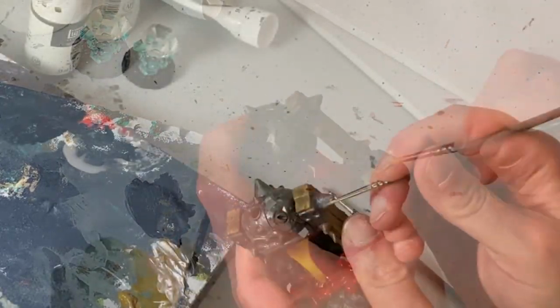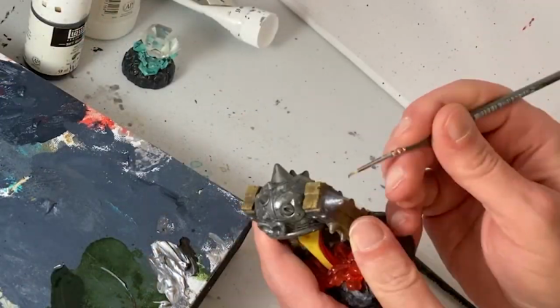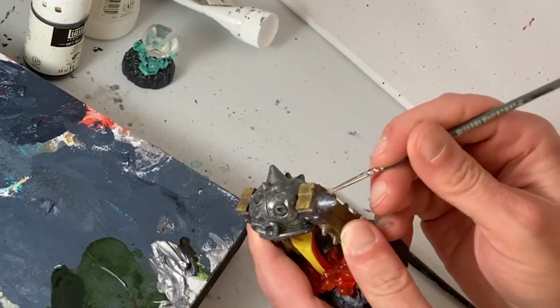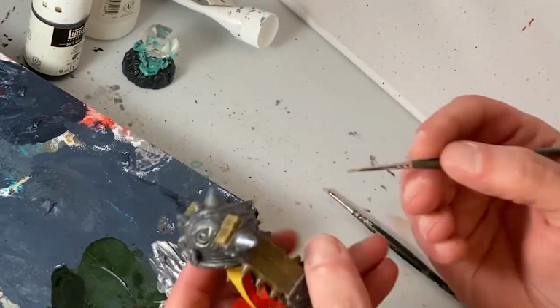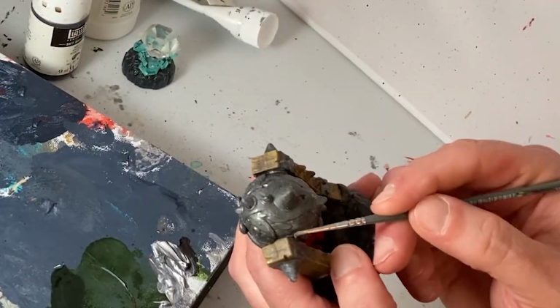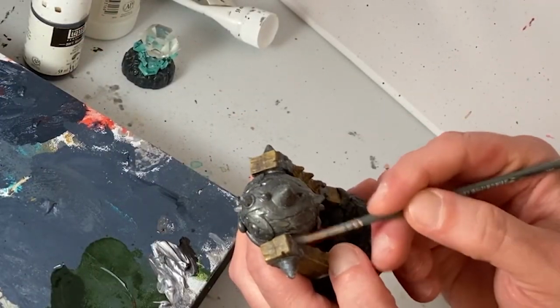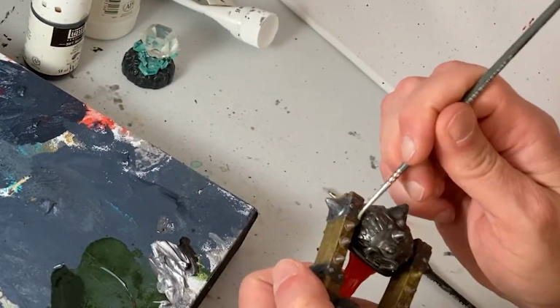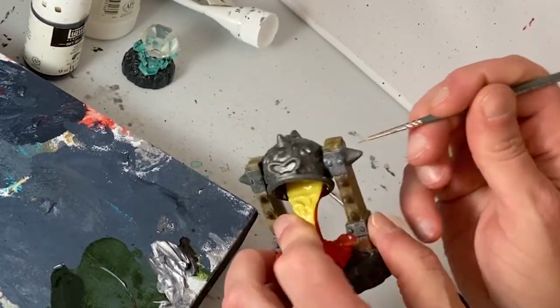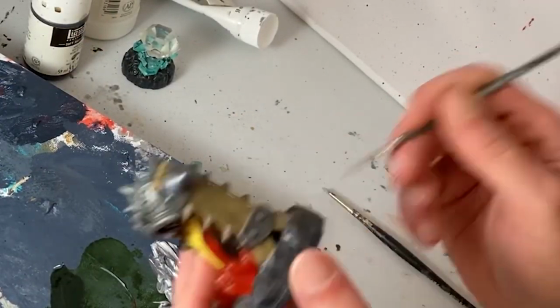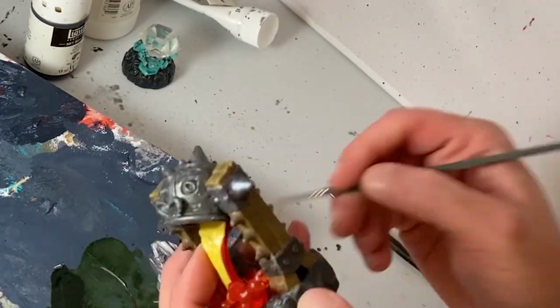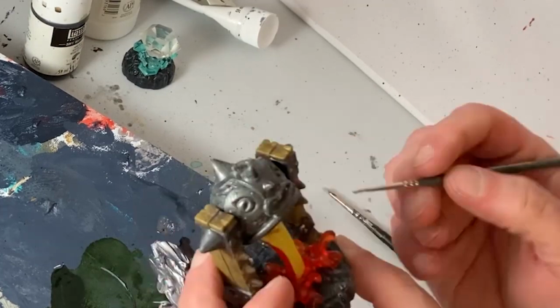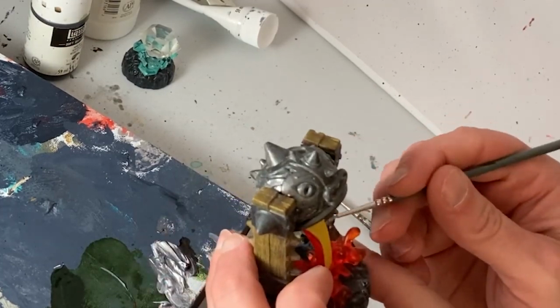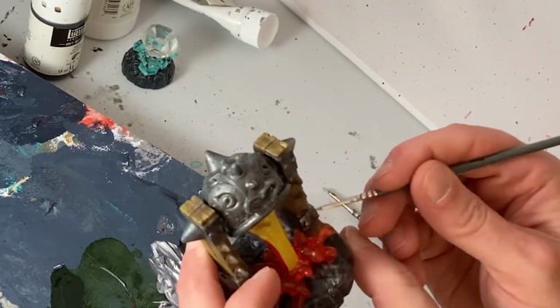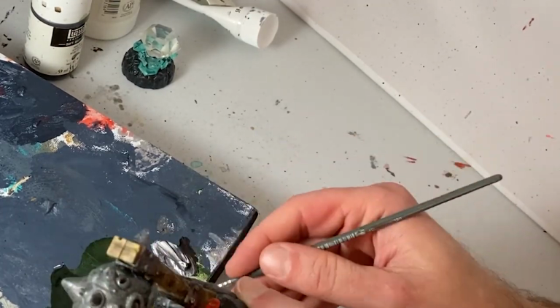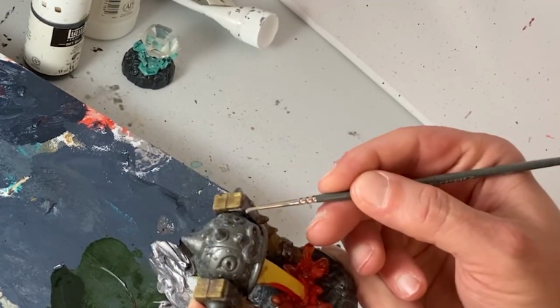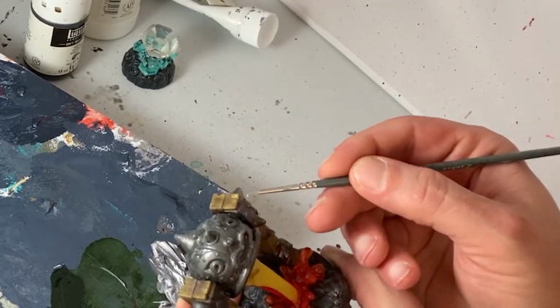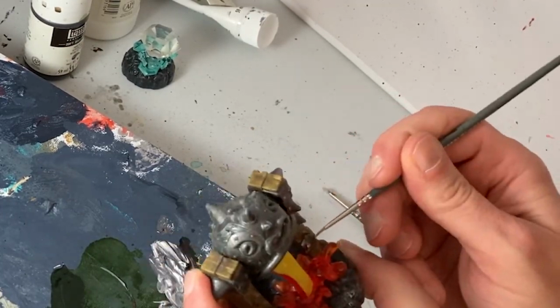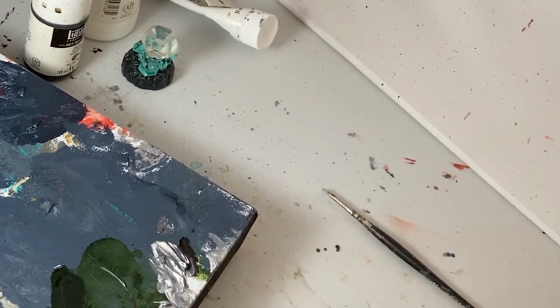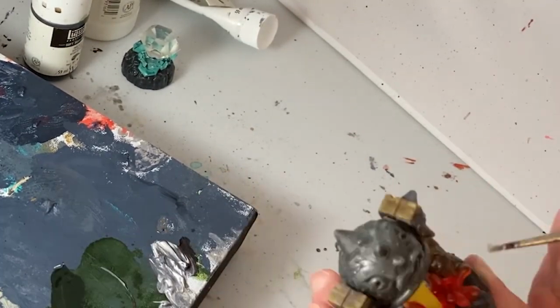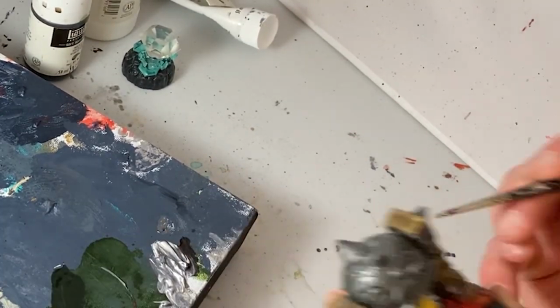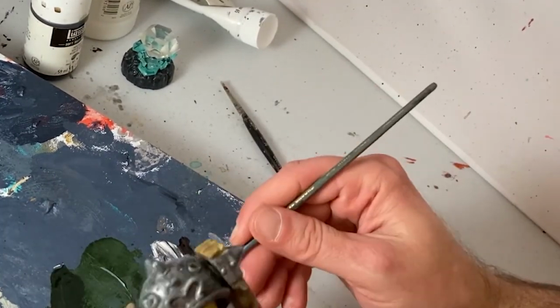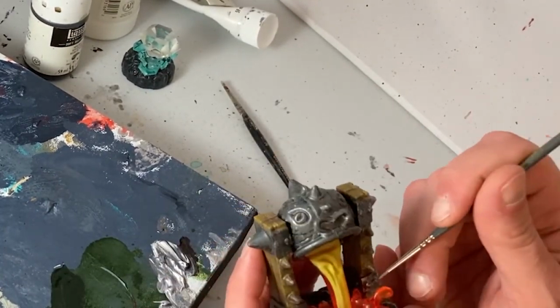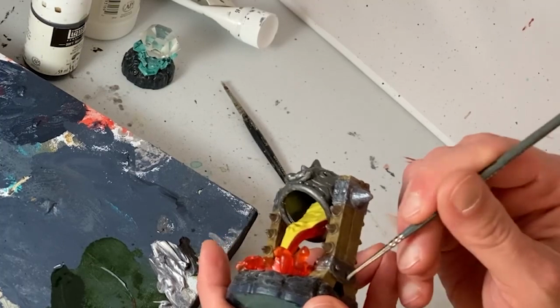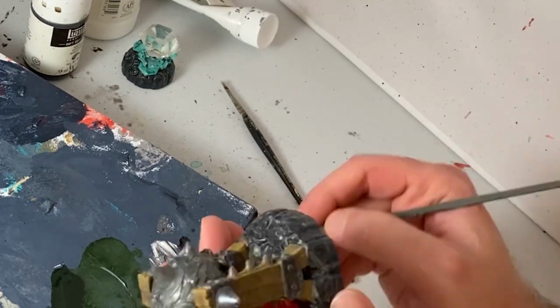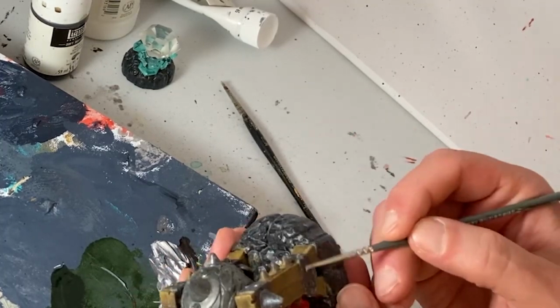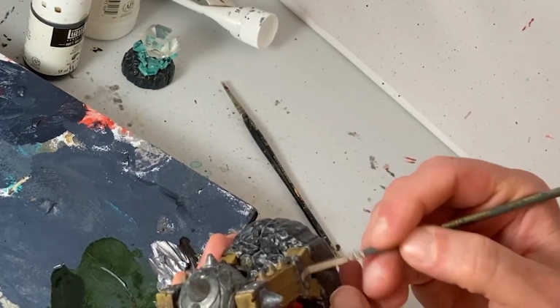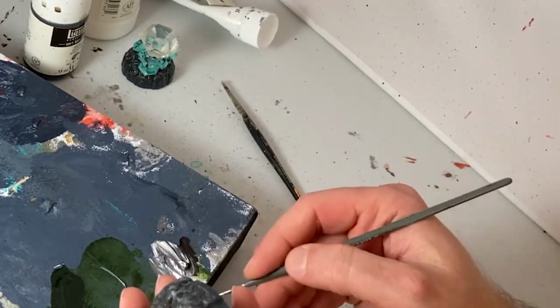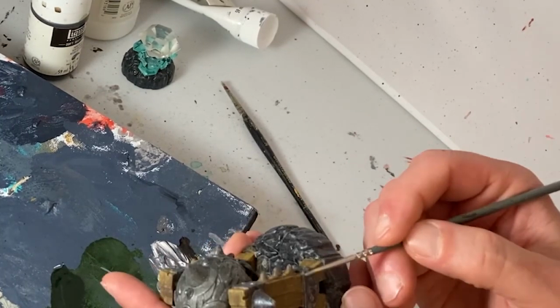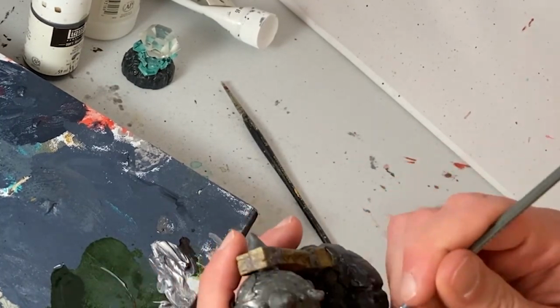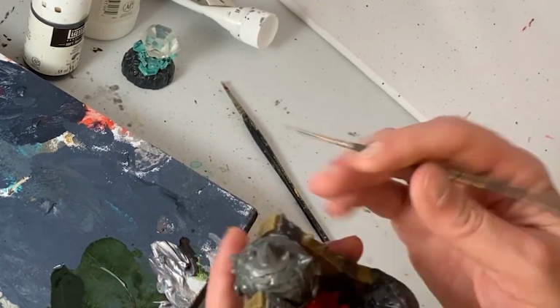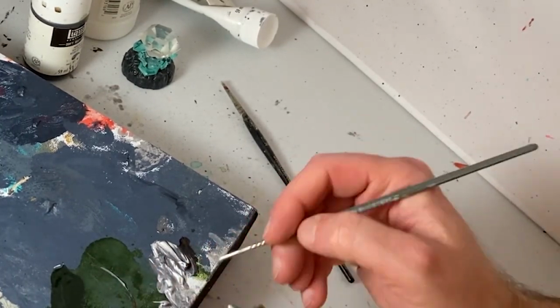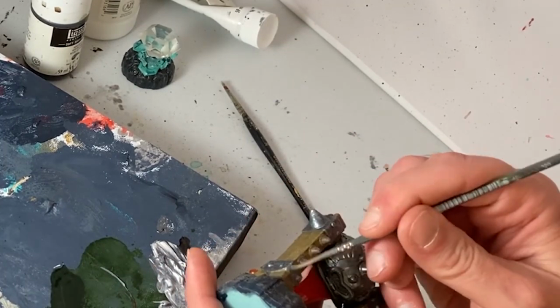The next step is to add some metallic gray to the metallic parts of the model. For this I will be dry brushing on a mixture of pearl white and mars black. It will help bring out the details and make the metal parts look more metallic.